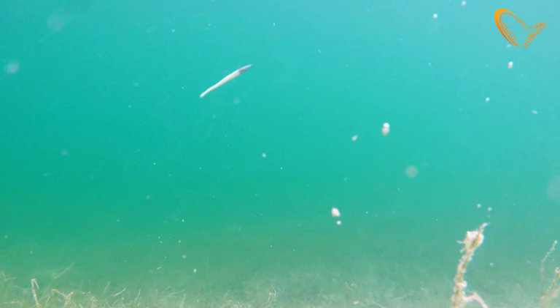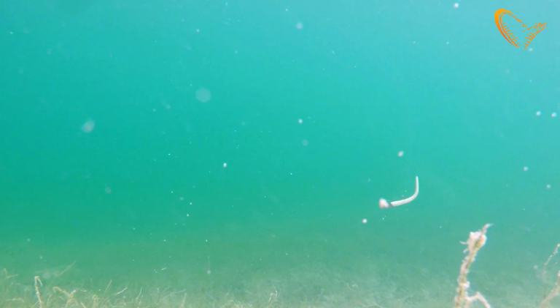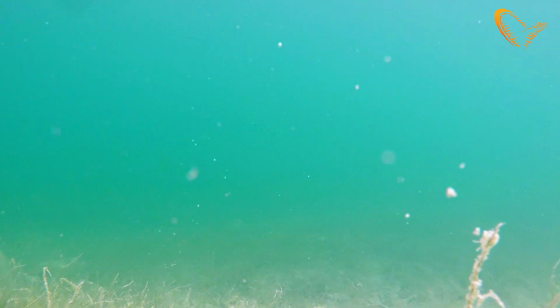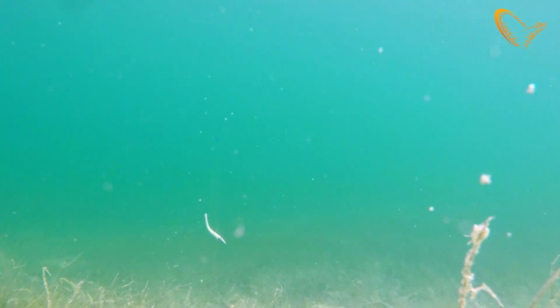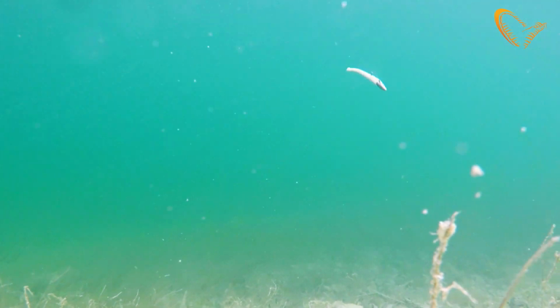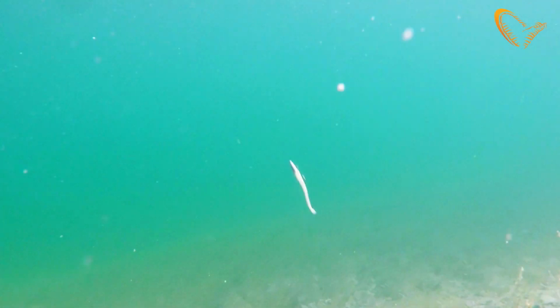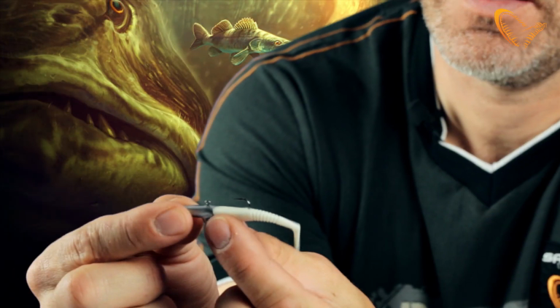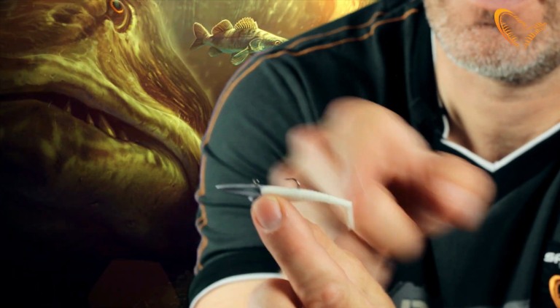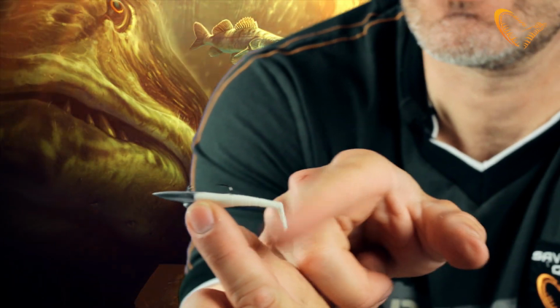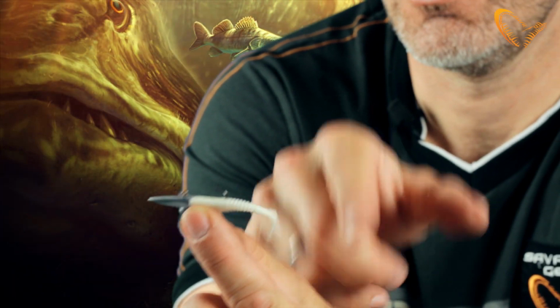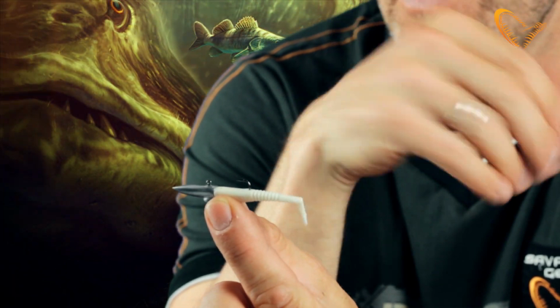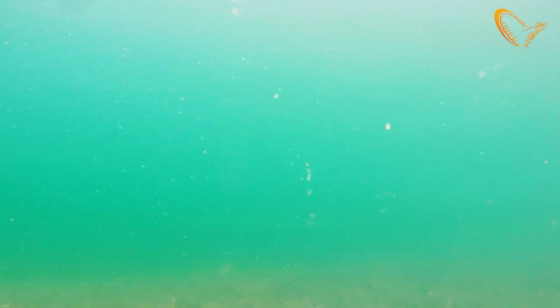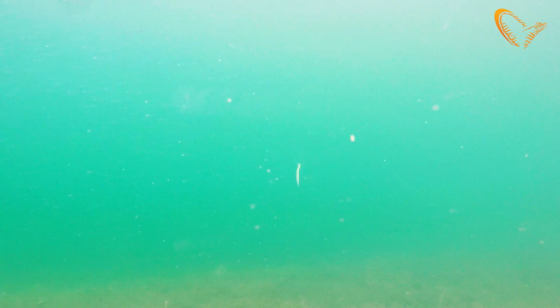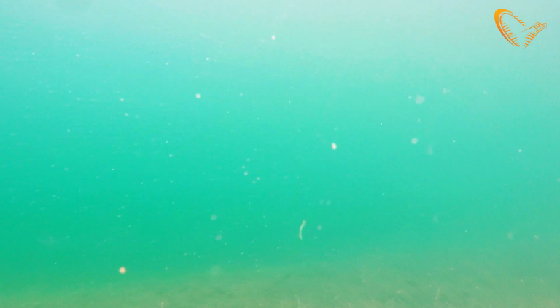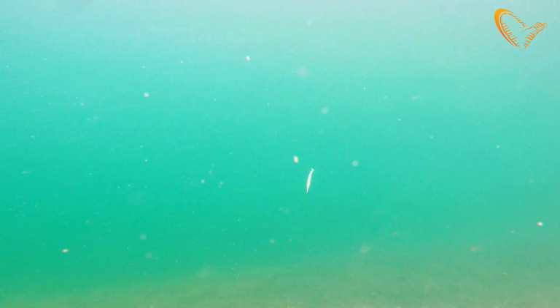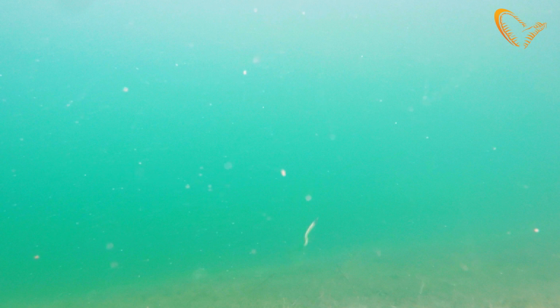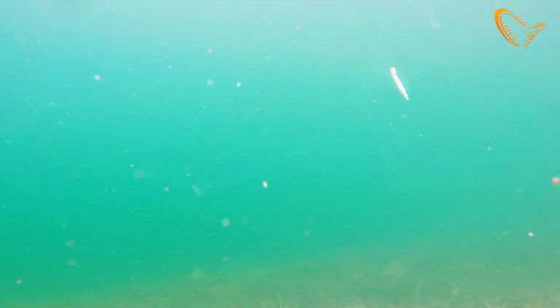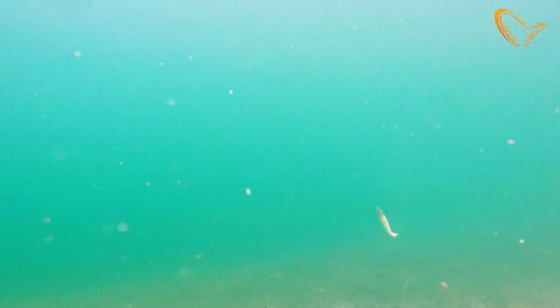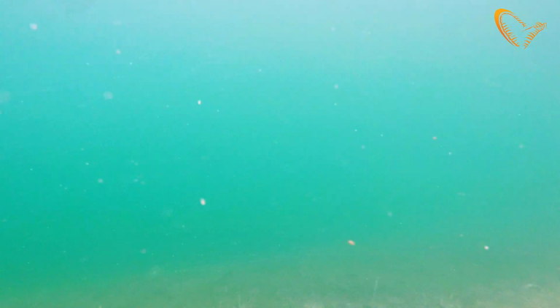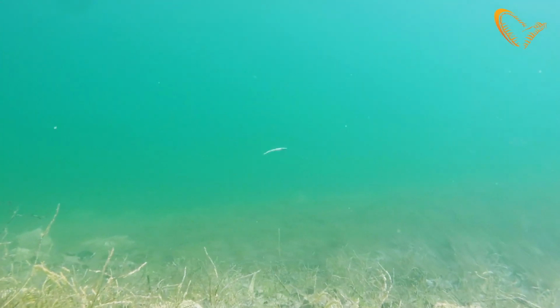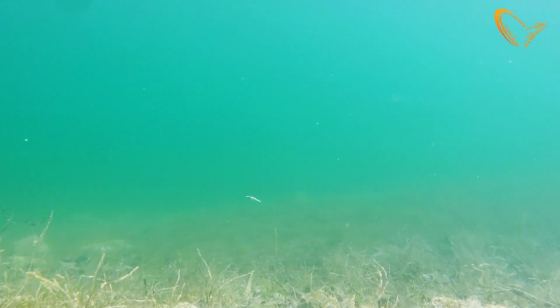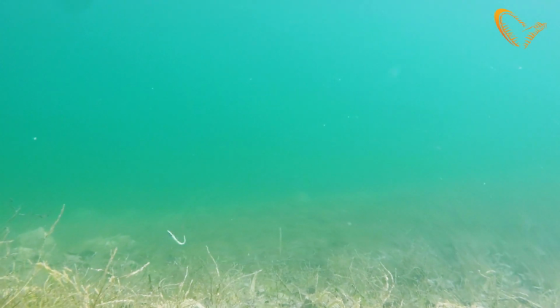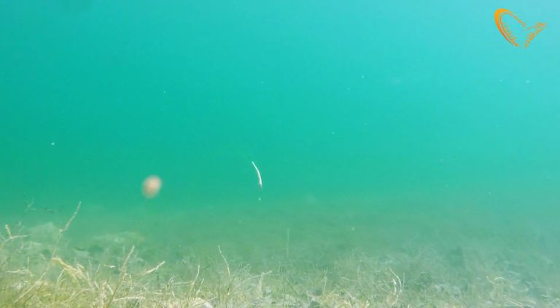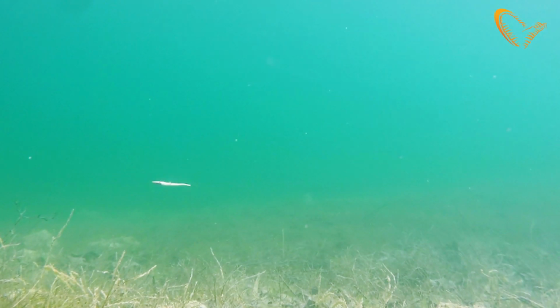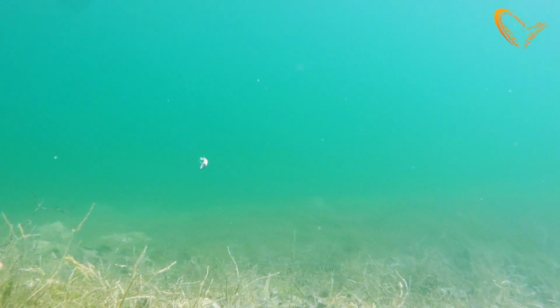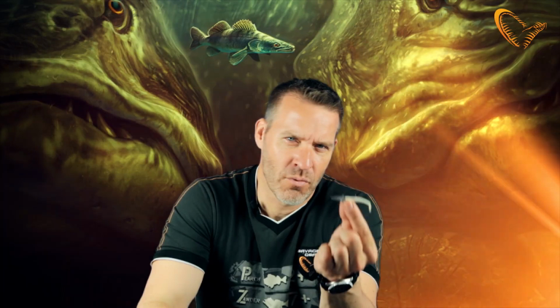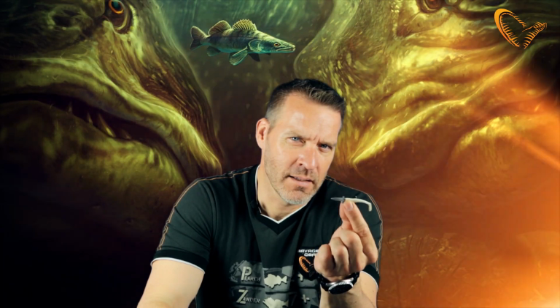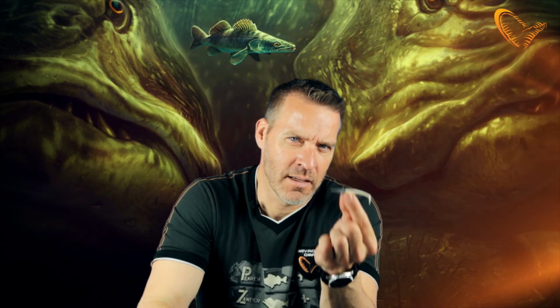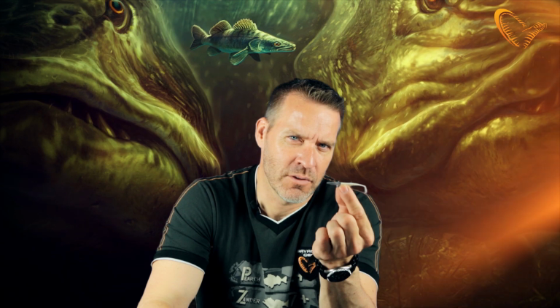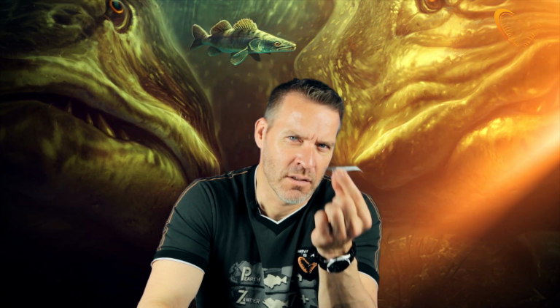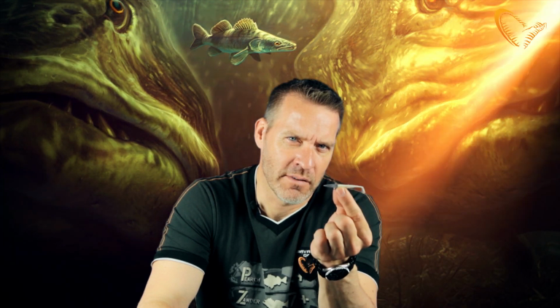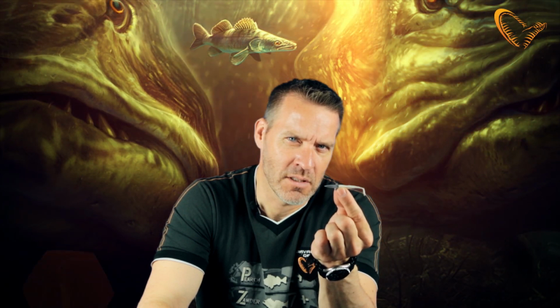Basically like that, and the little paddle tail will just swim like a little tail on the fish, and the darting jig head will just jump from side to side. Great little kit for fishing LRF species.